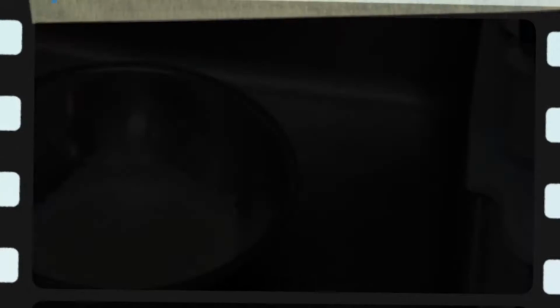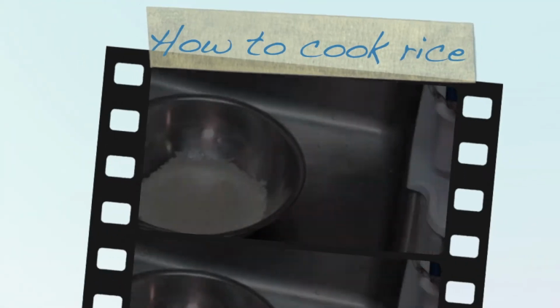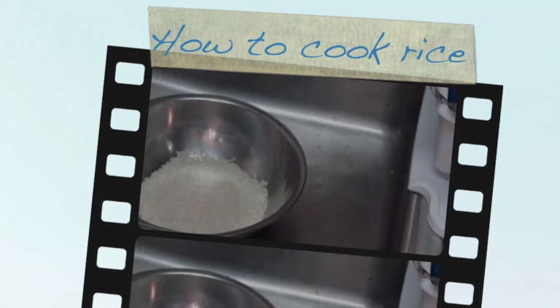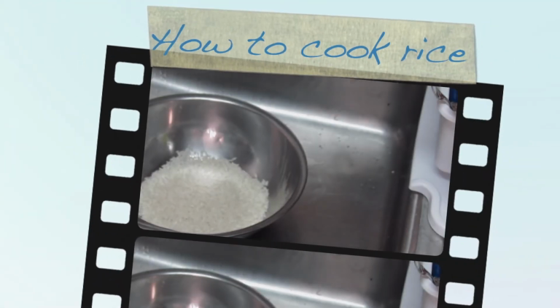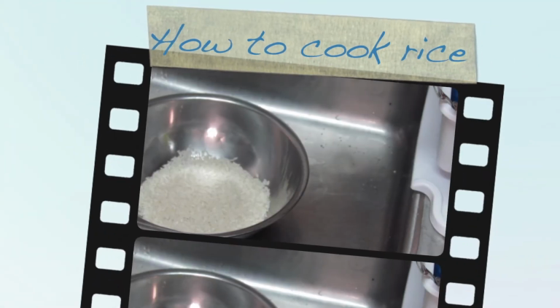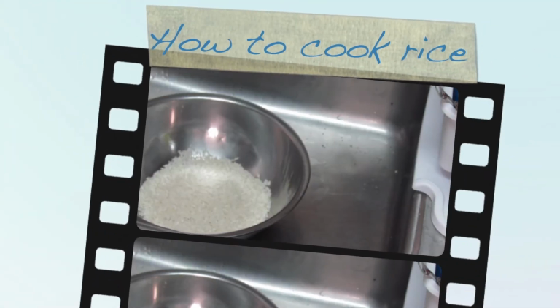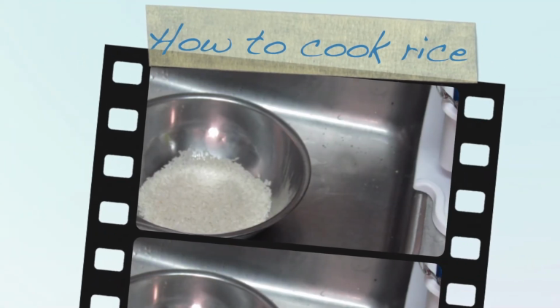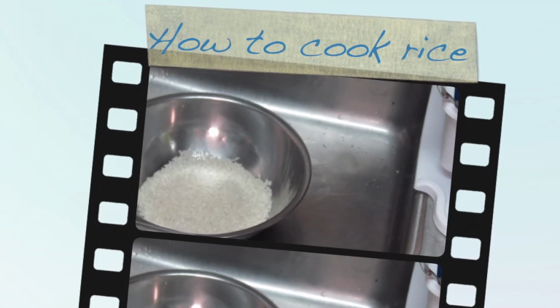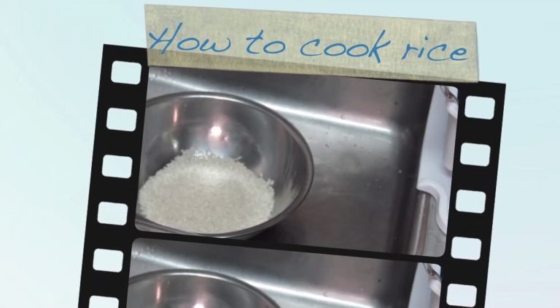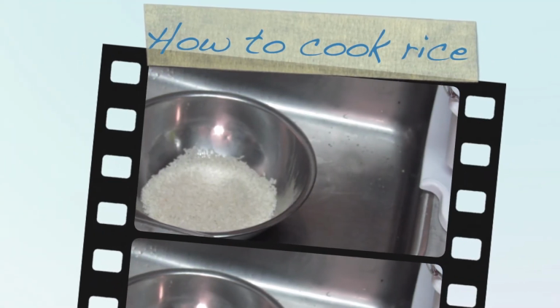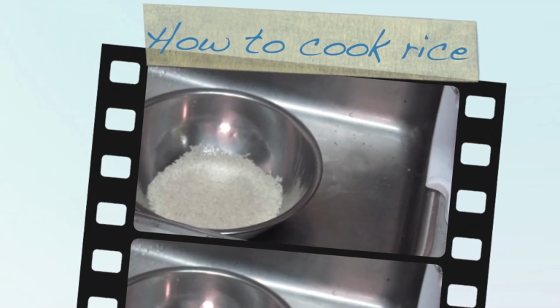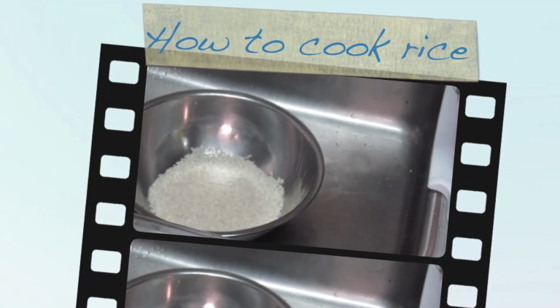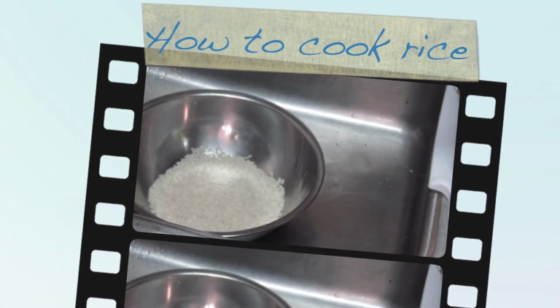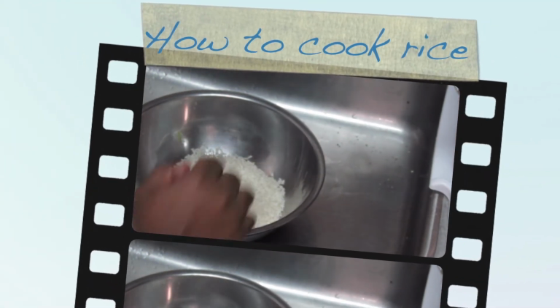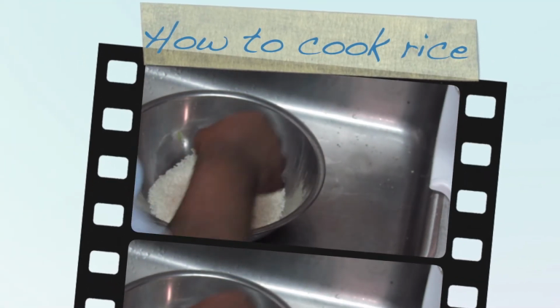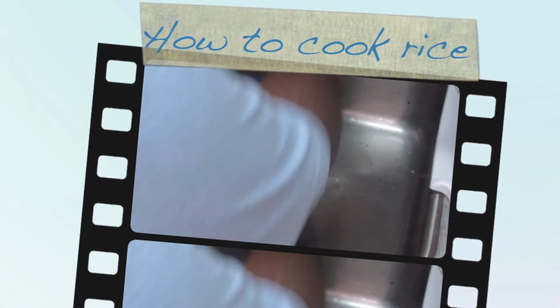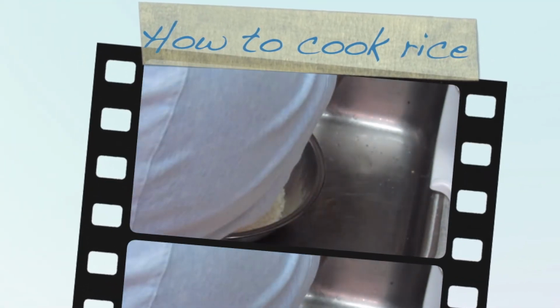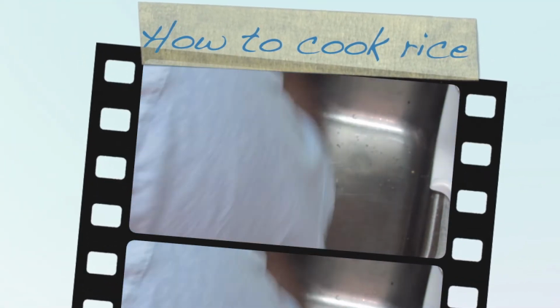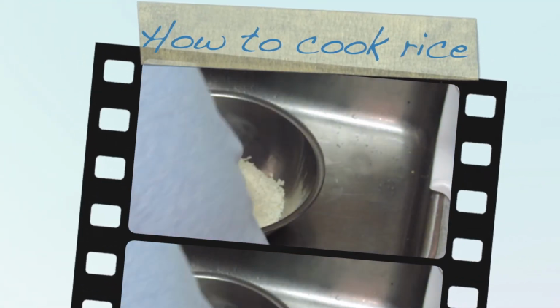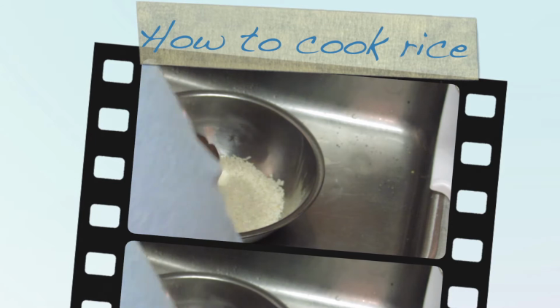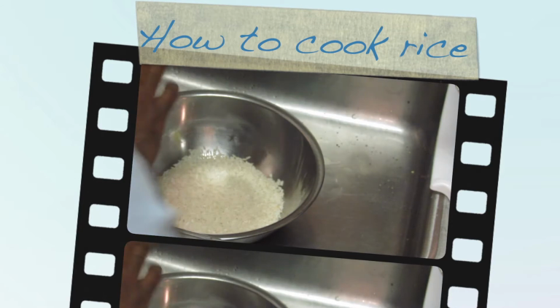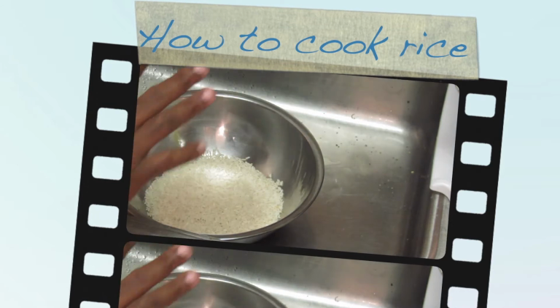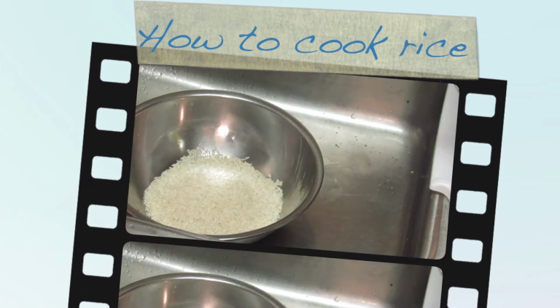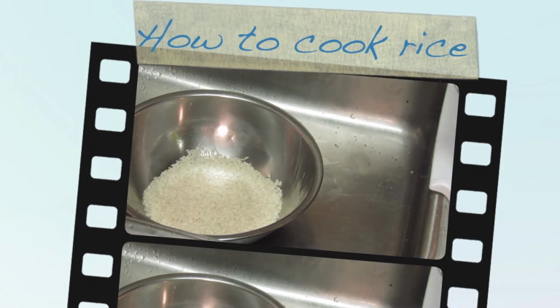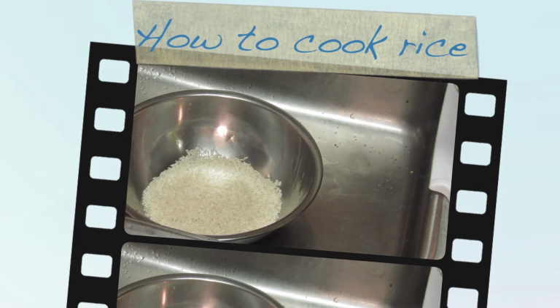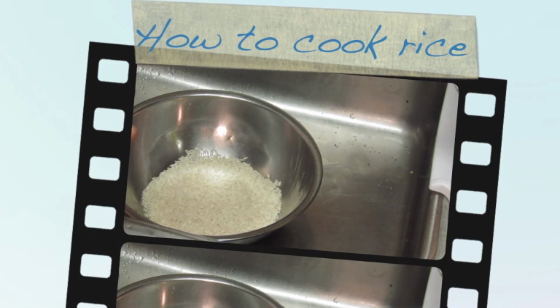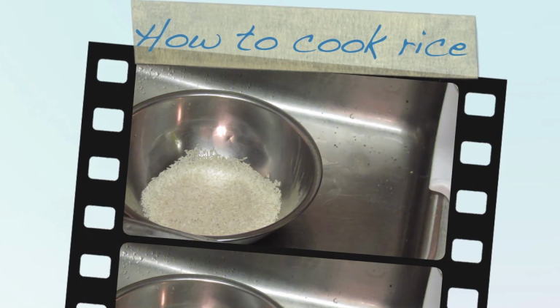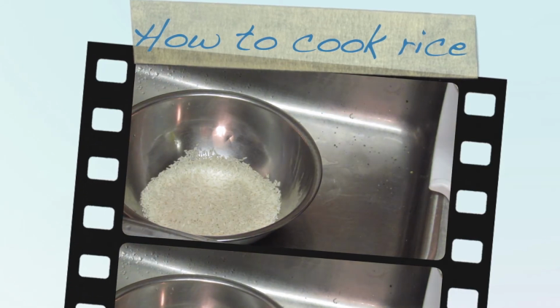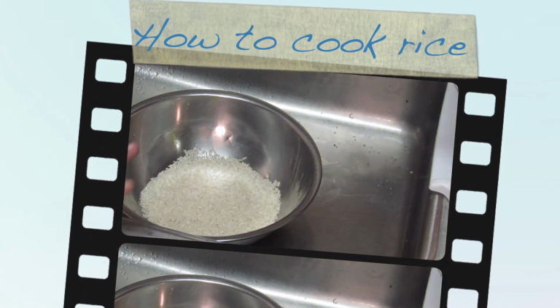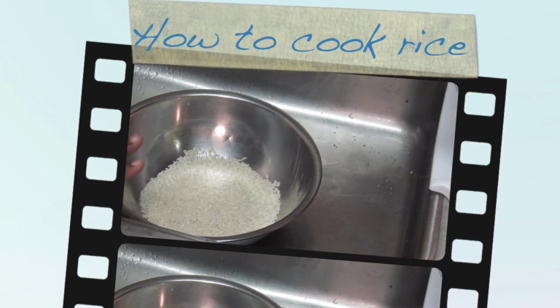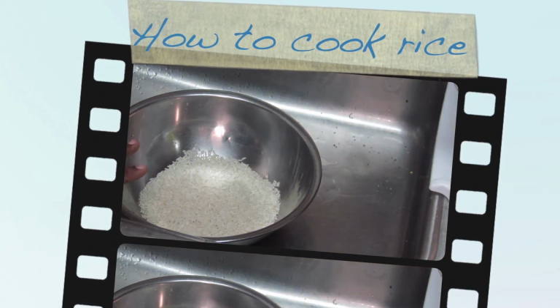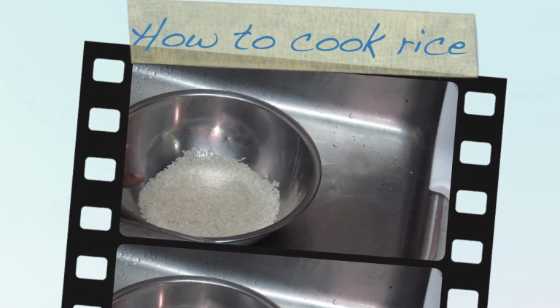Today I'm going to be demonstrating how to make white rice. Before I get started I'm just going to explain a couple of things.